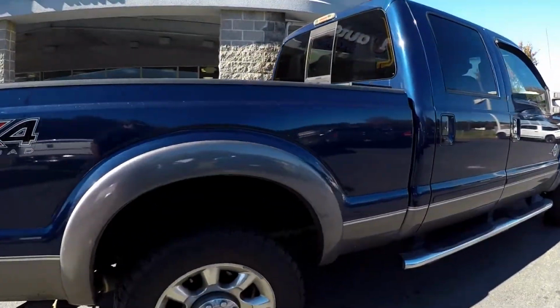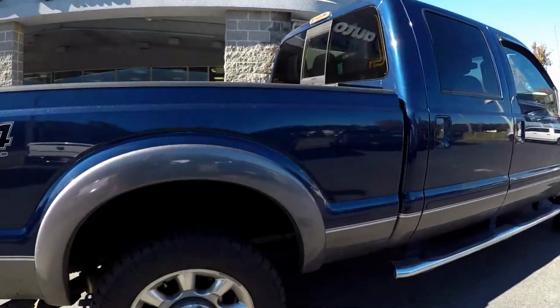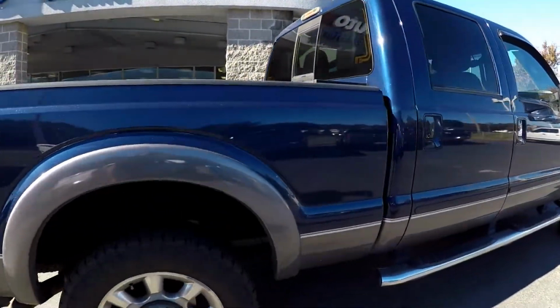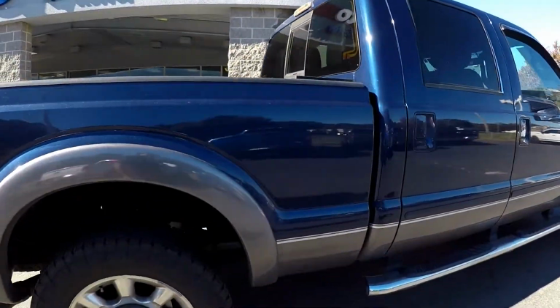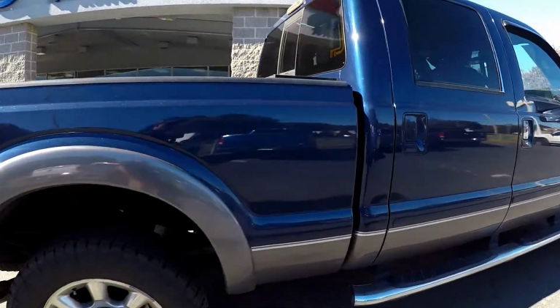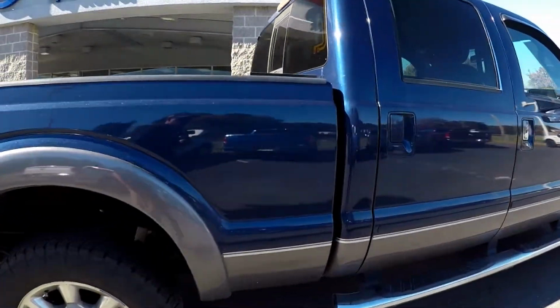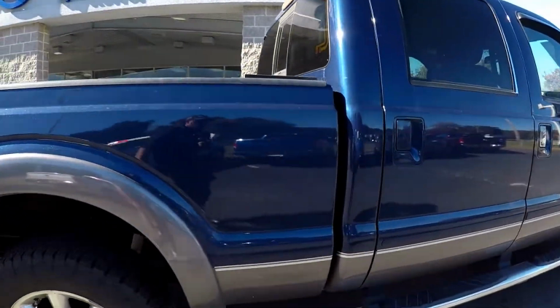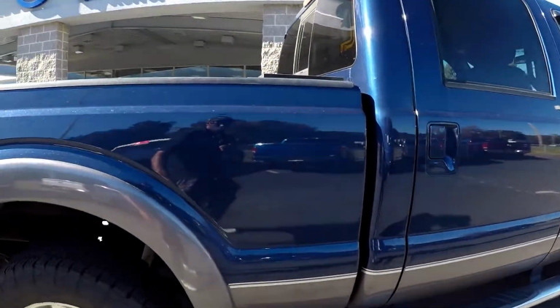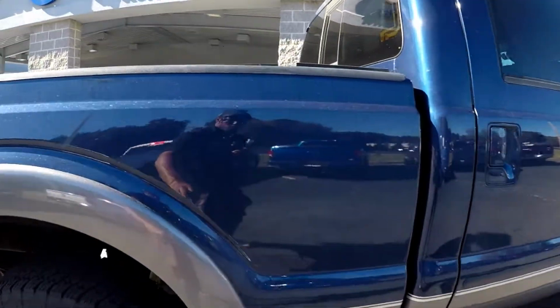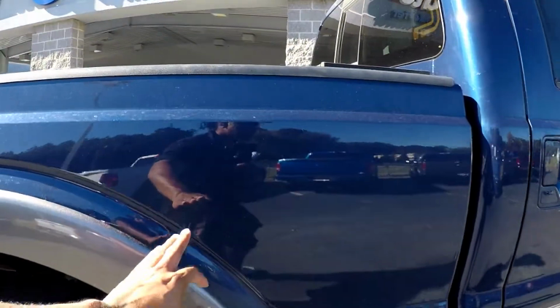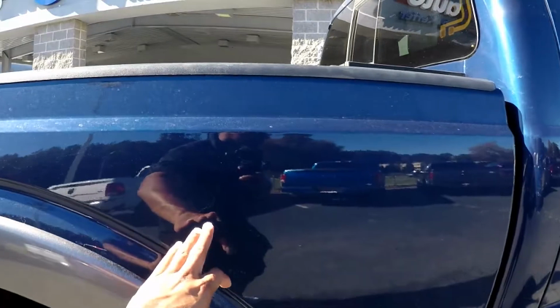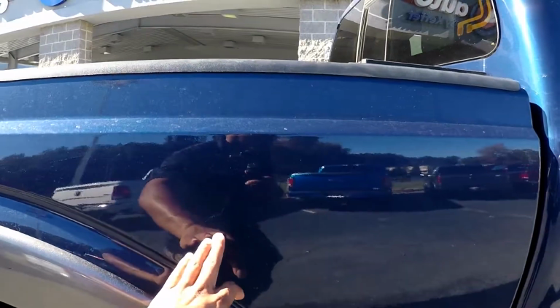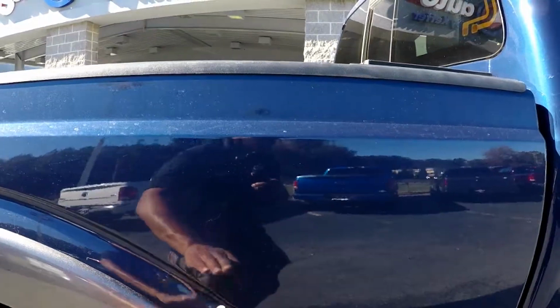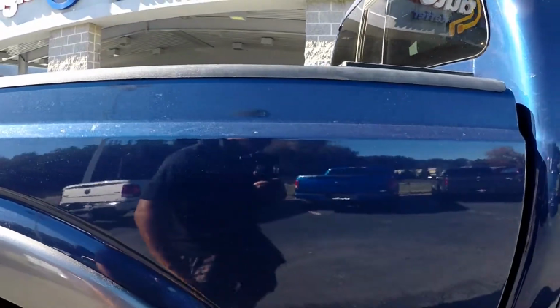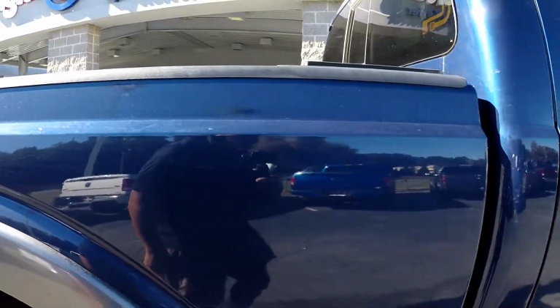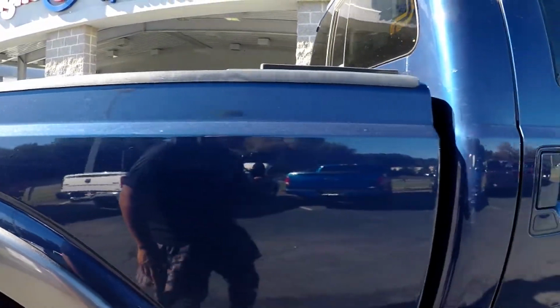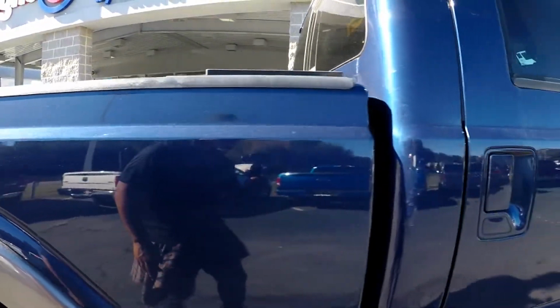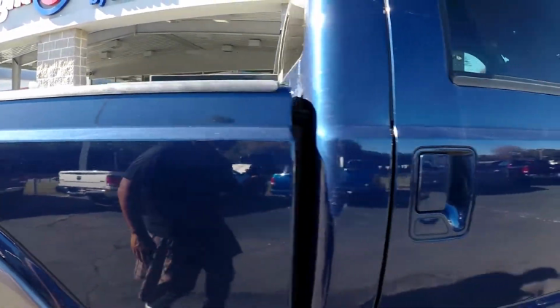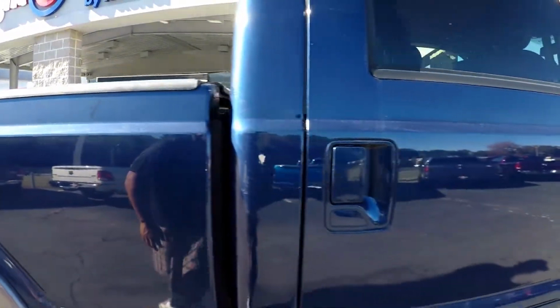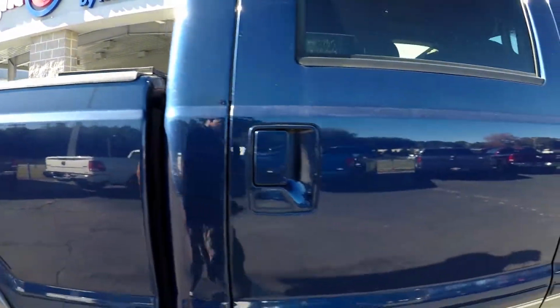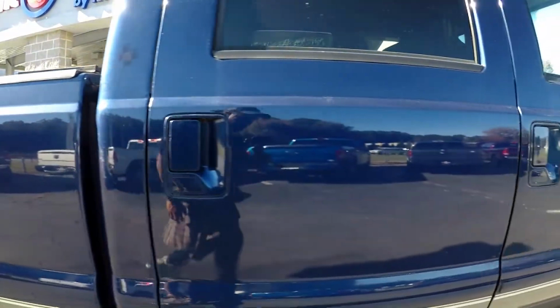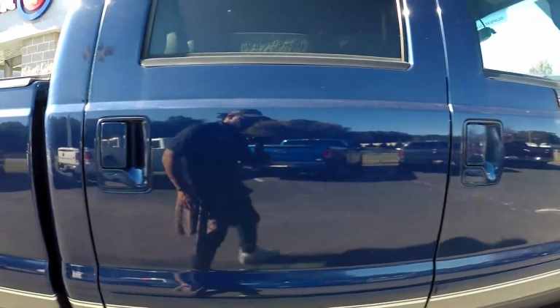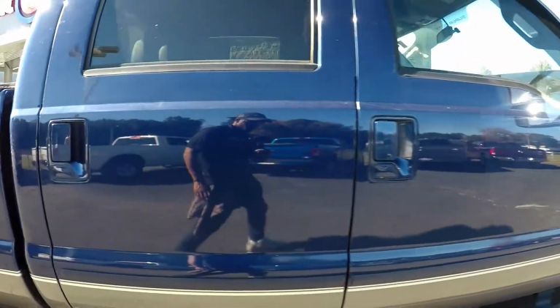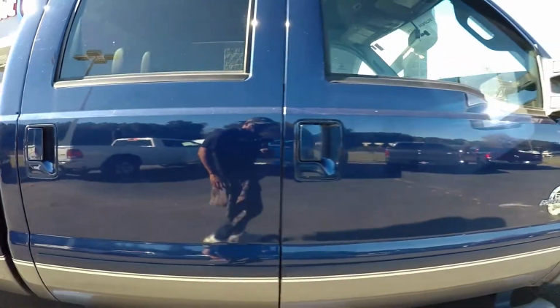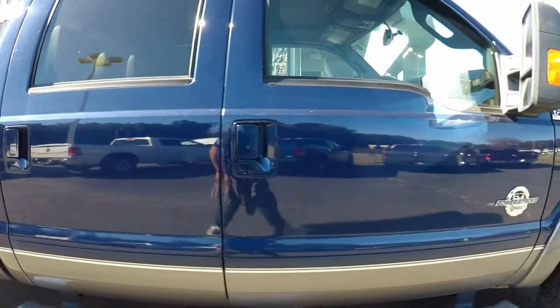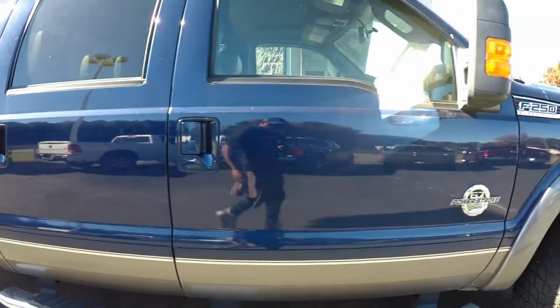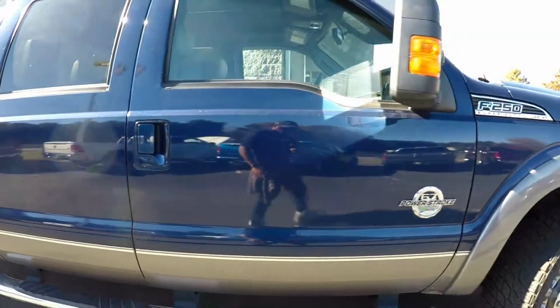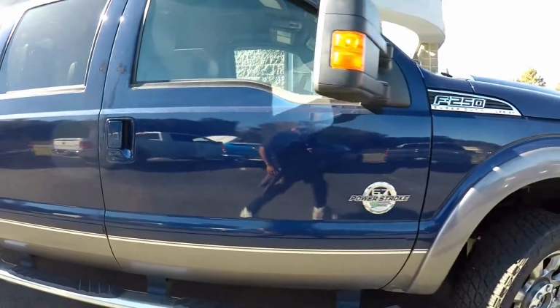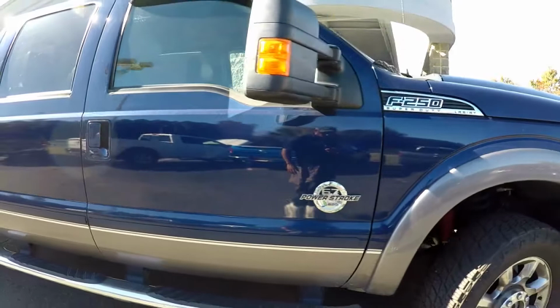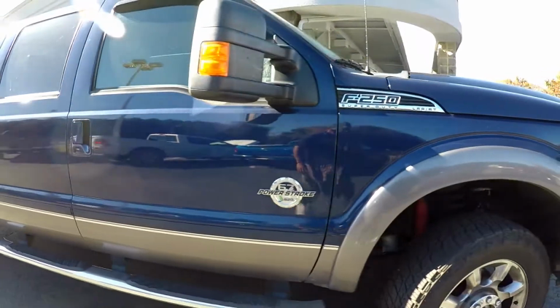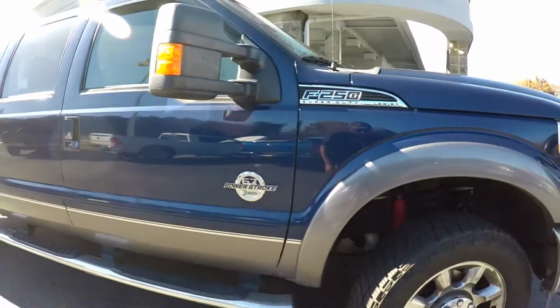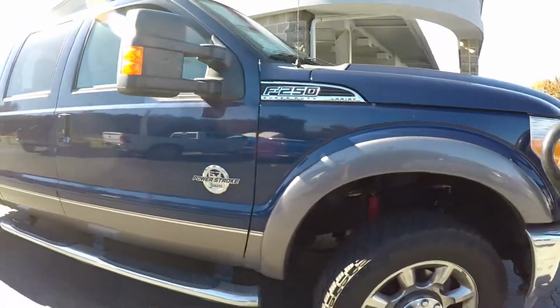Going along the passenger side you may see one more small scratch, nothing major as we're going through here. For the most part it's gonna be pretty normal wear.